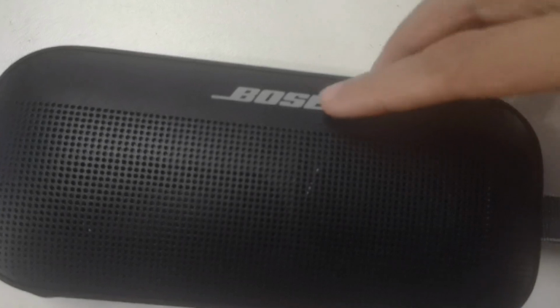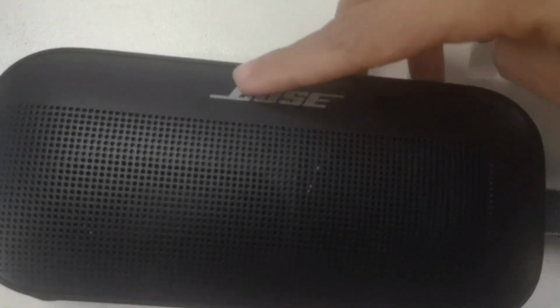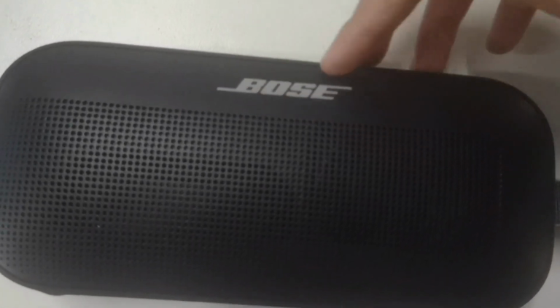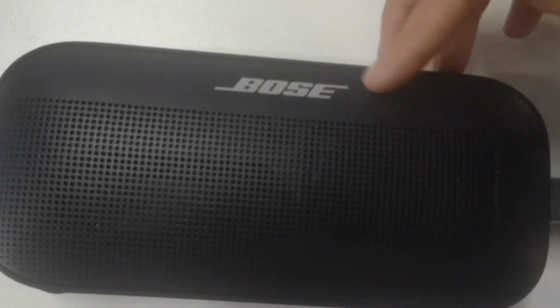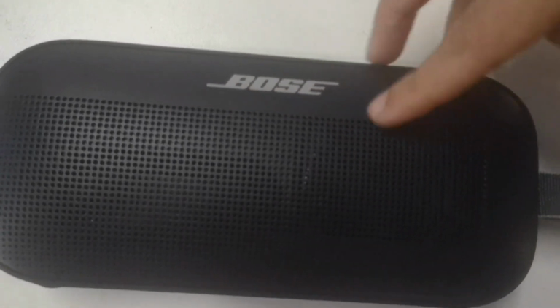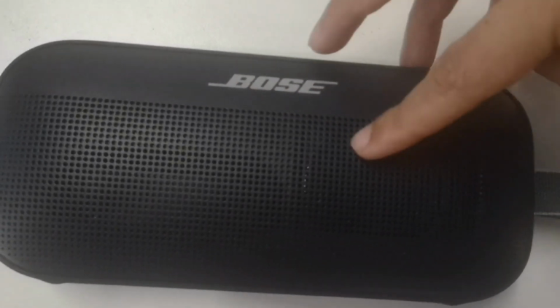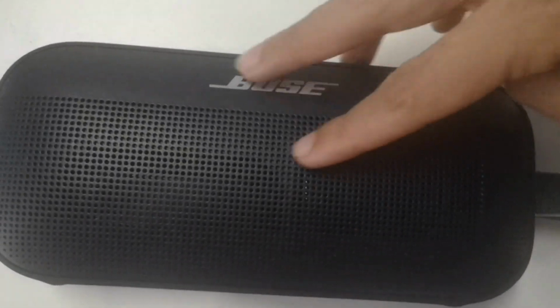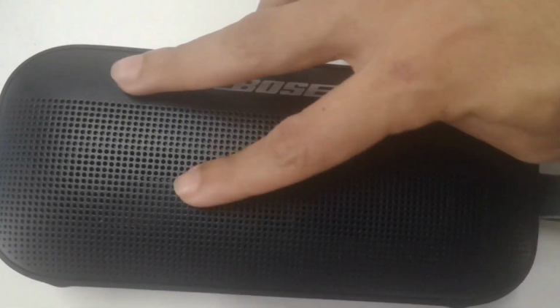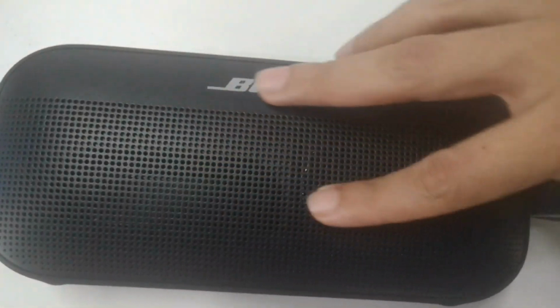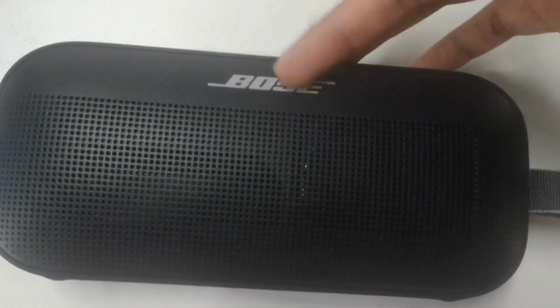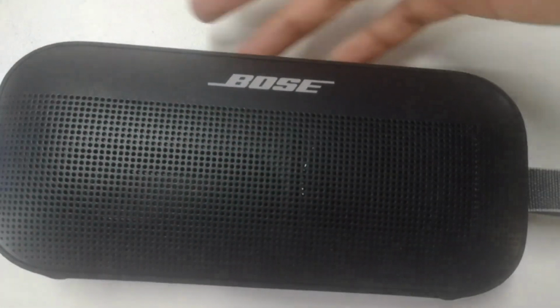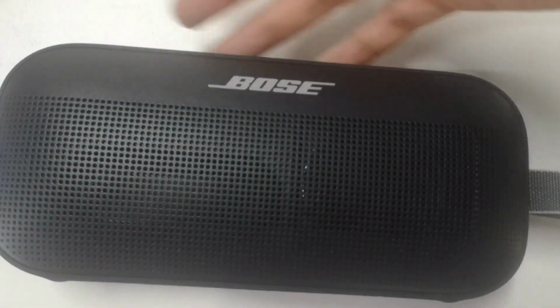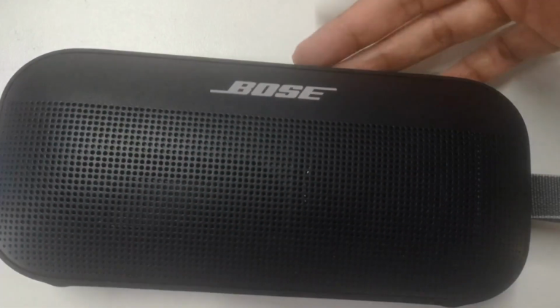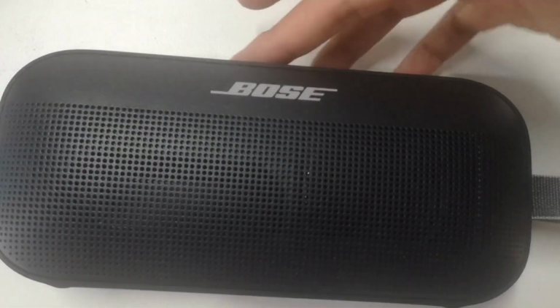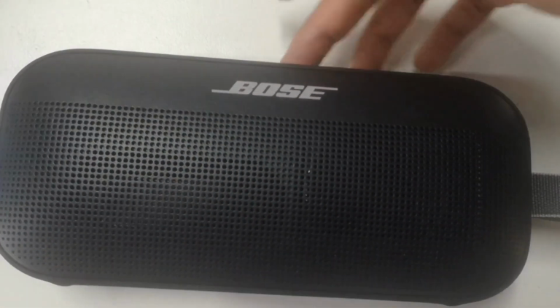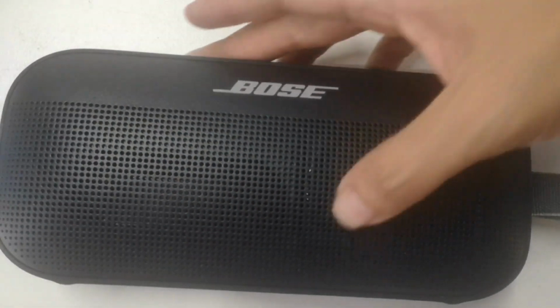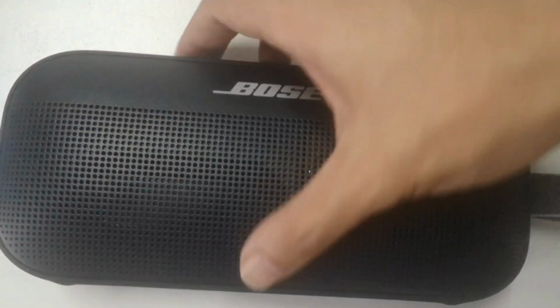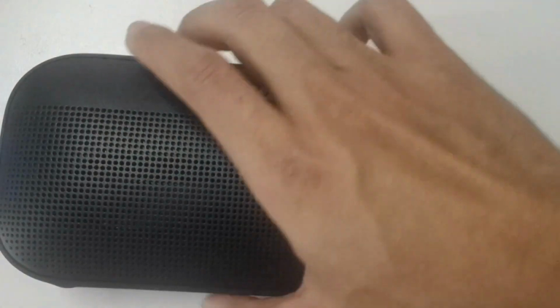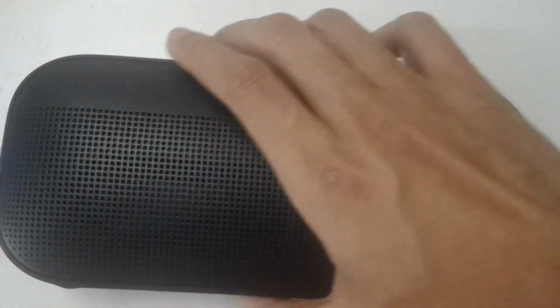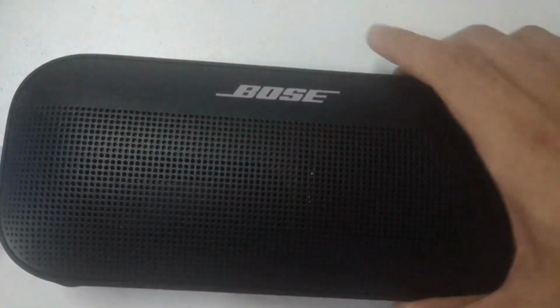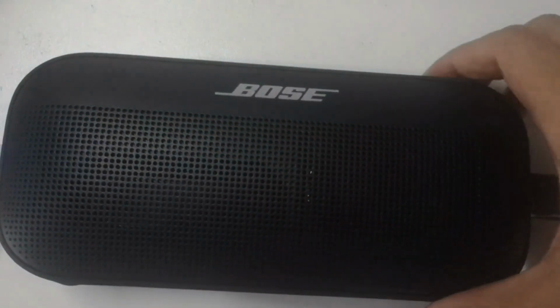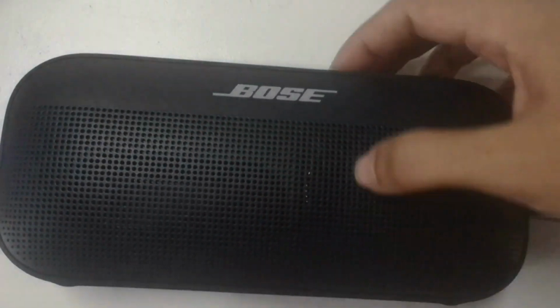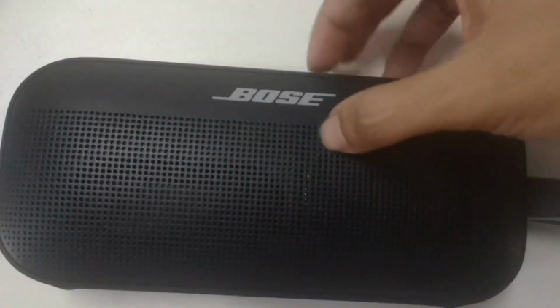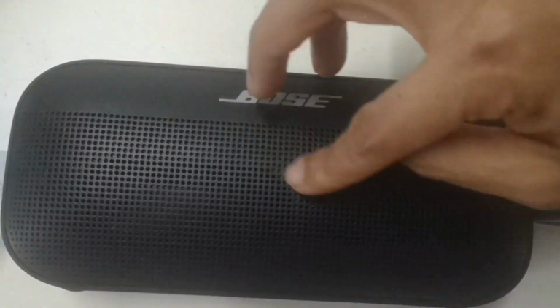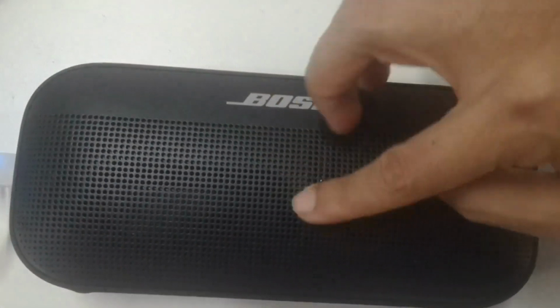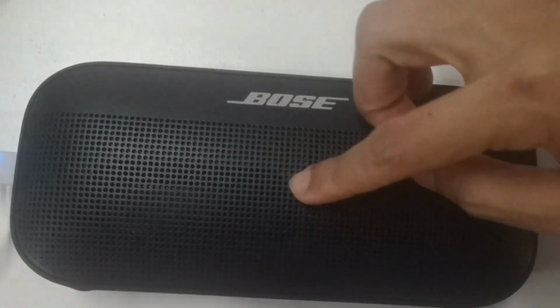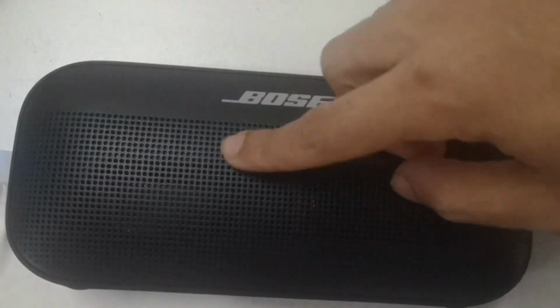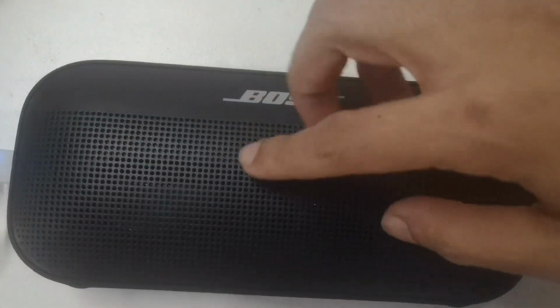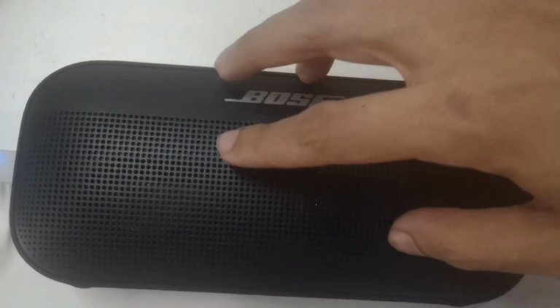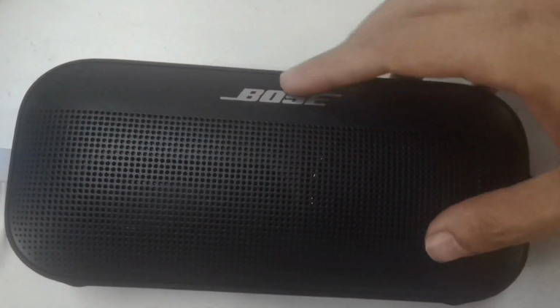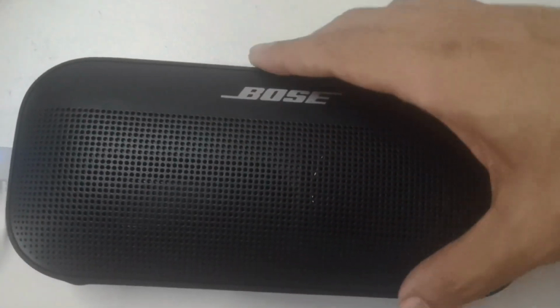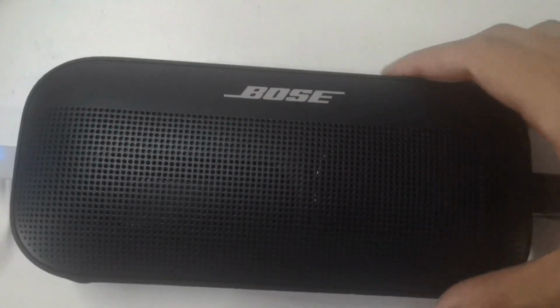What's up guys, today I want to talk about the Bose SoundLink Flex, a feature-packed Bluetooth speaker that delivers impressive sound quality and versatility. With its compact and portable design, it is perfect for on-the-go use.